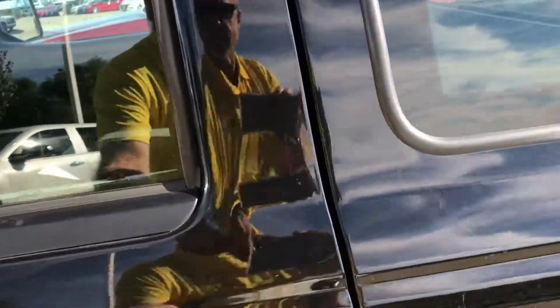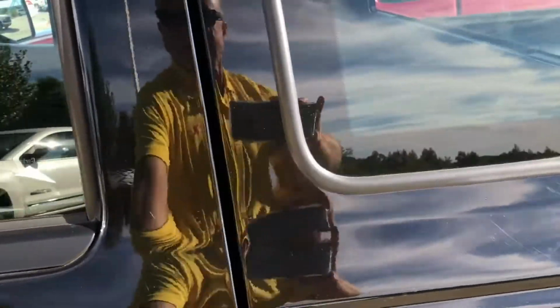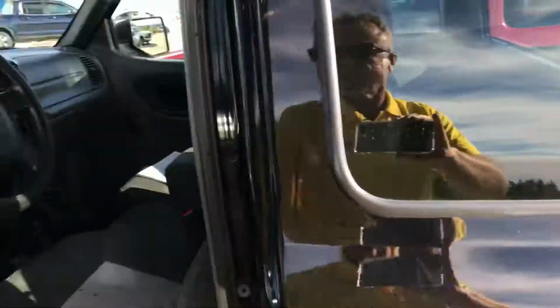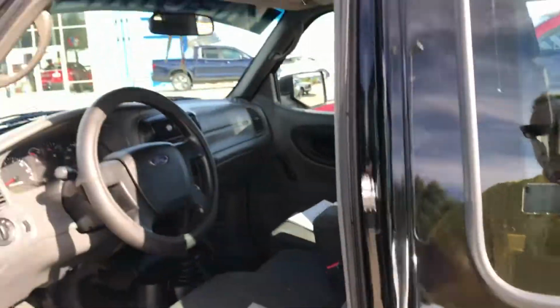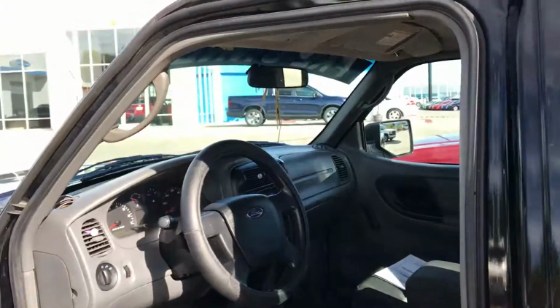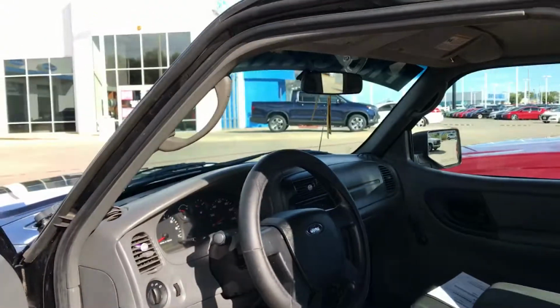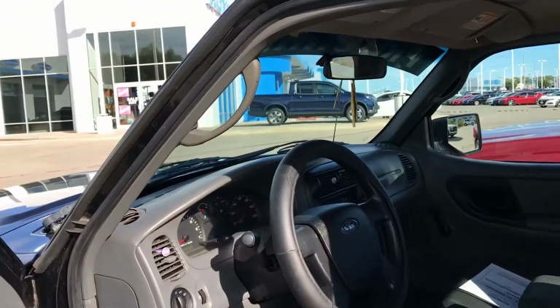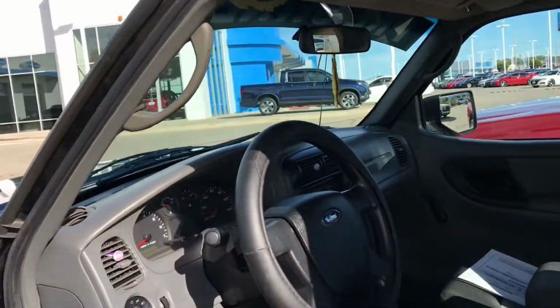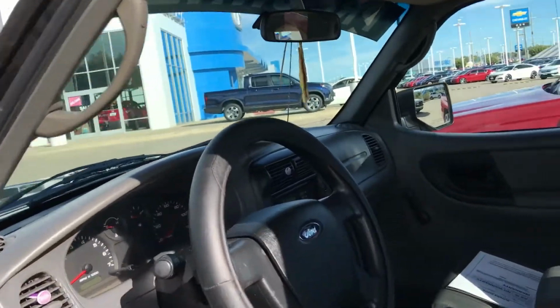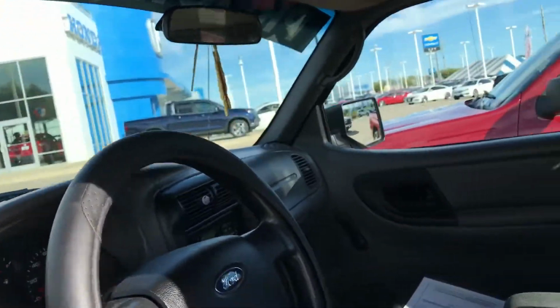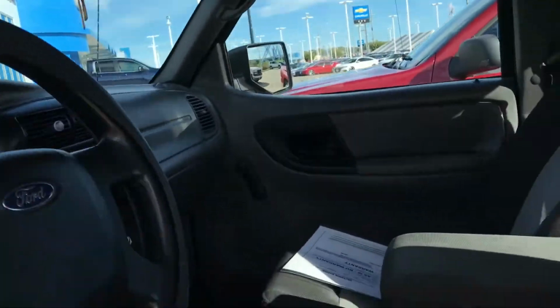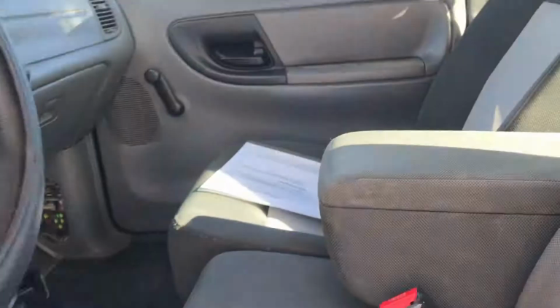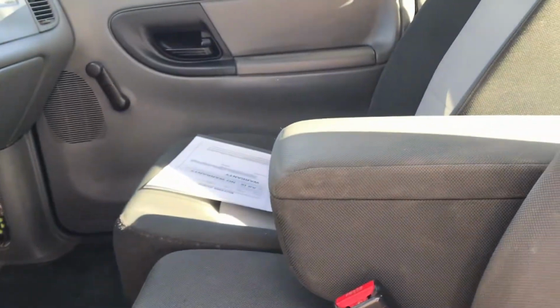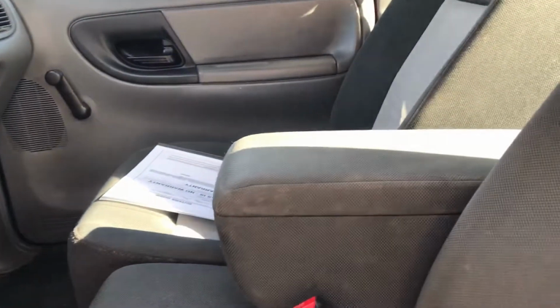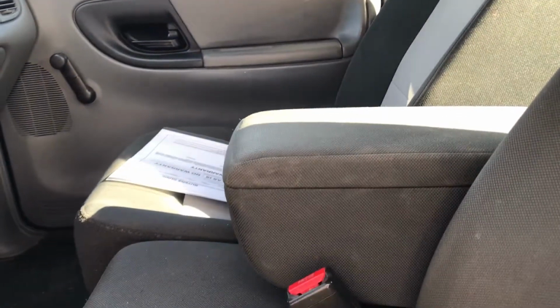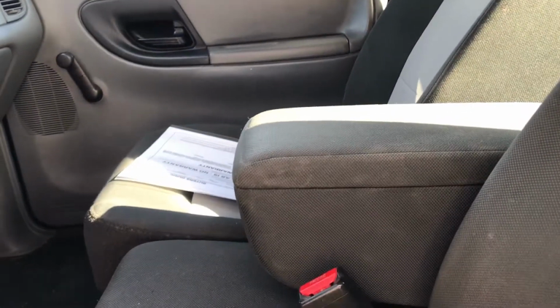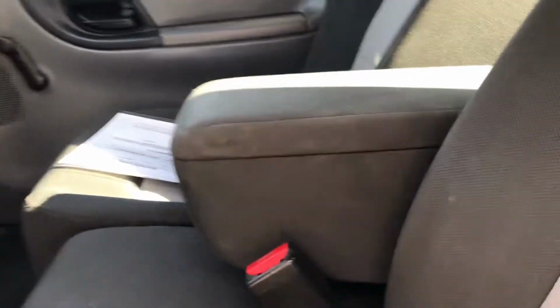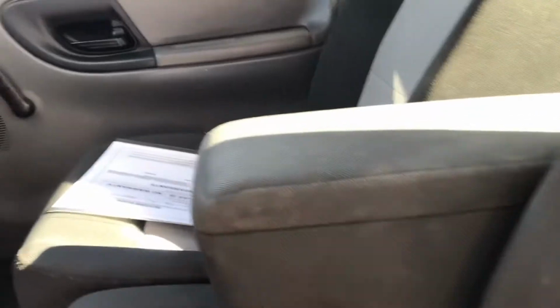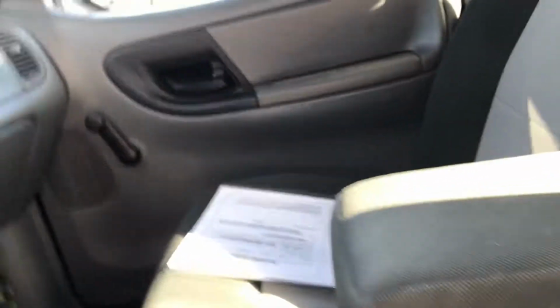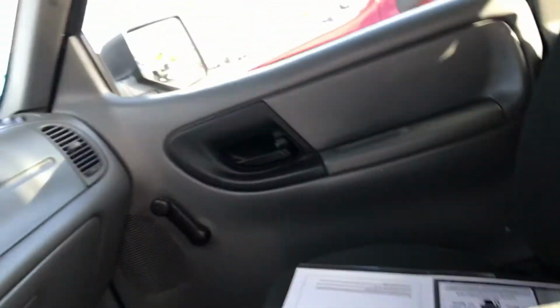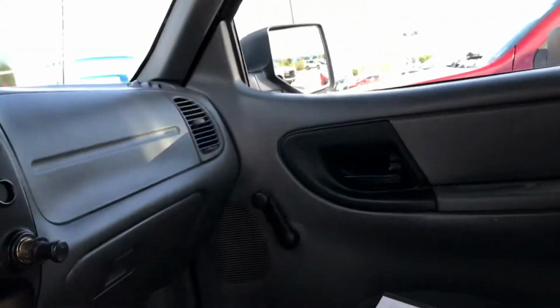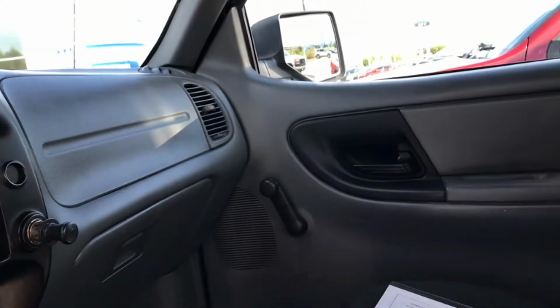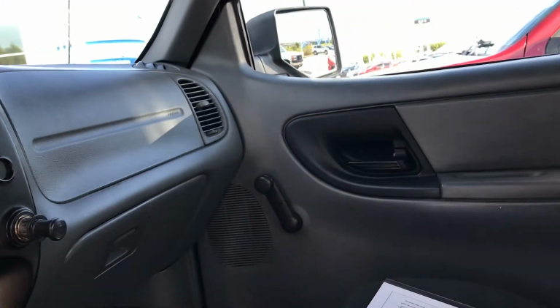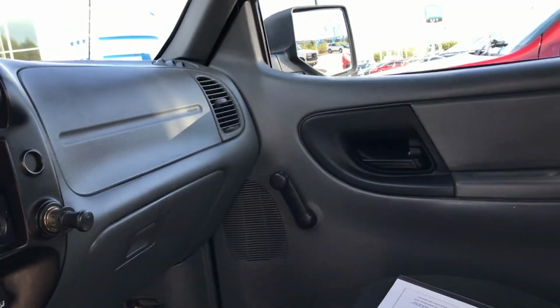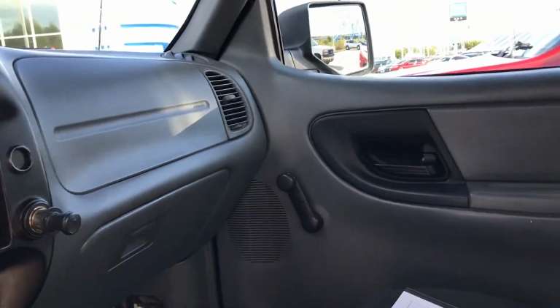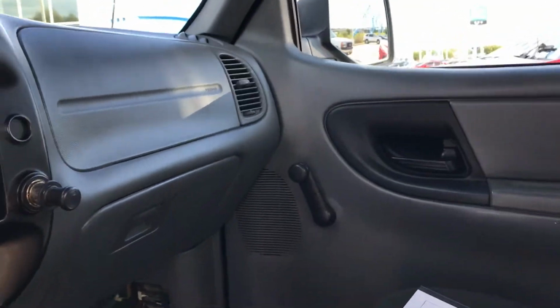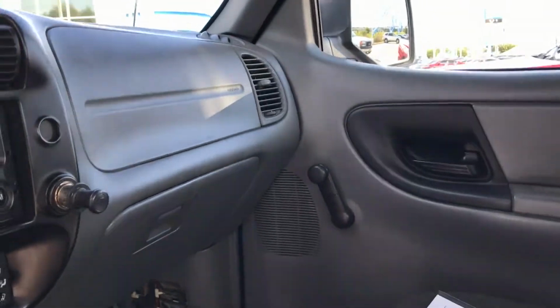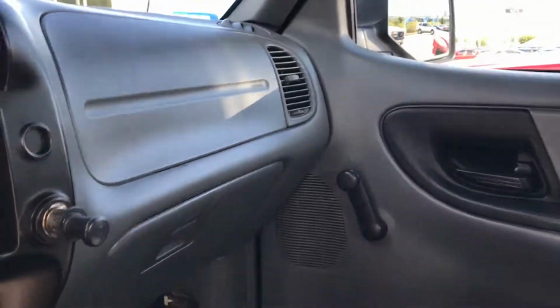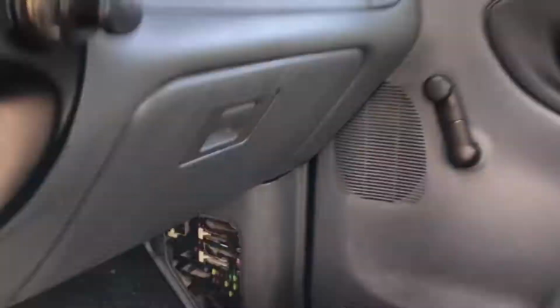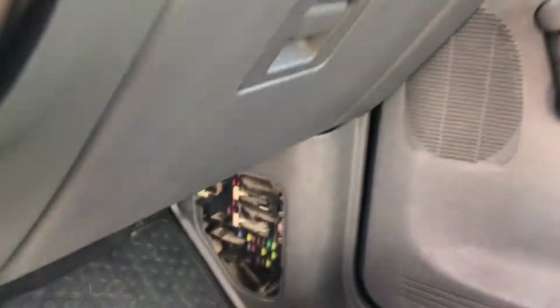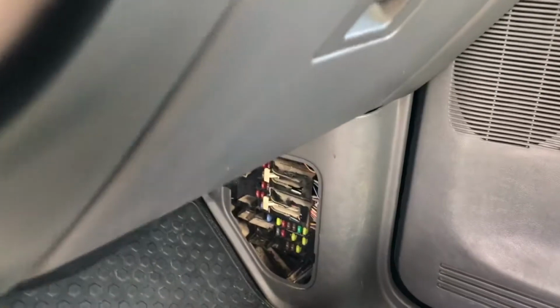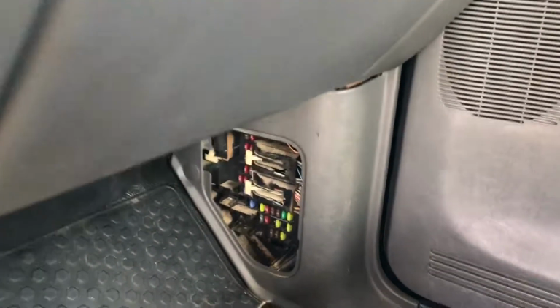Extended cab. Inside overall is nice. Noticed a couple of holes here in the seat. It doesn't smell like smoke. They look like cigarette burns or something, but I don't smell smoke. That's the worst thing I saw.